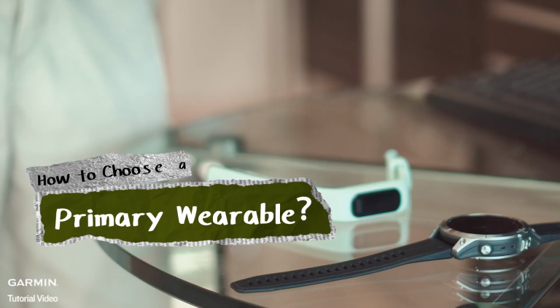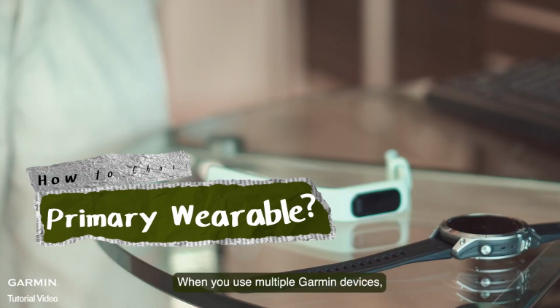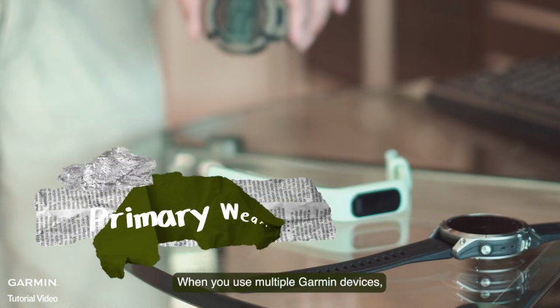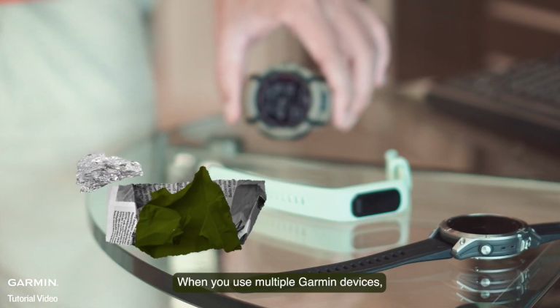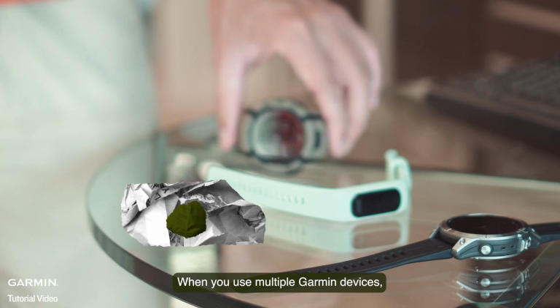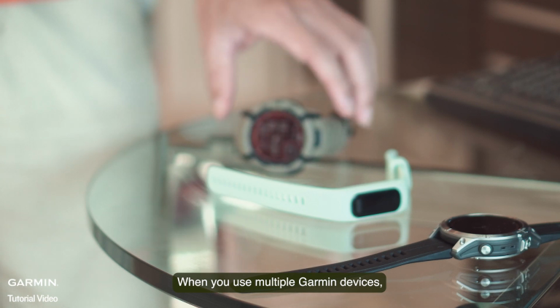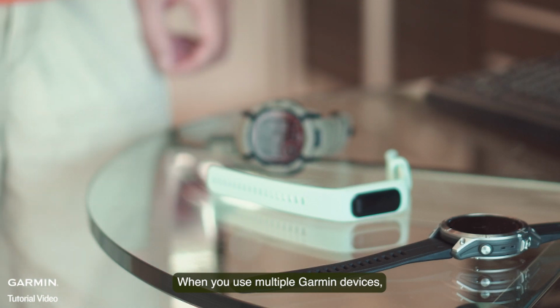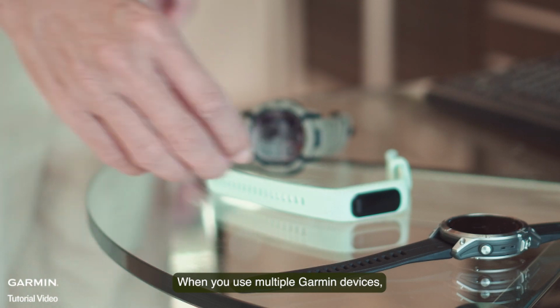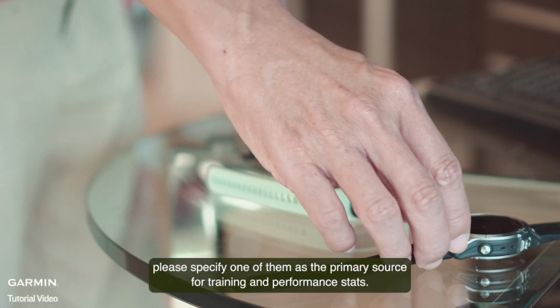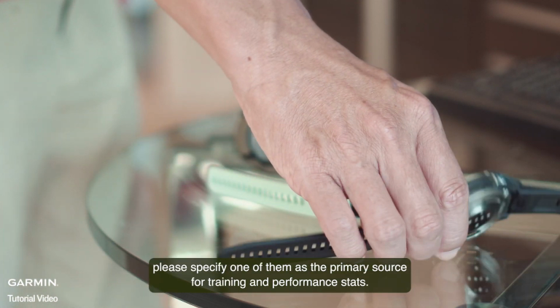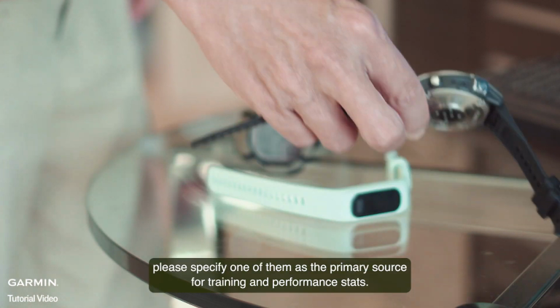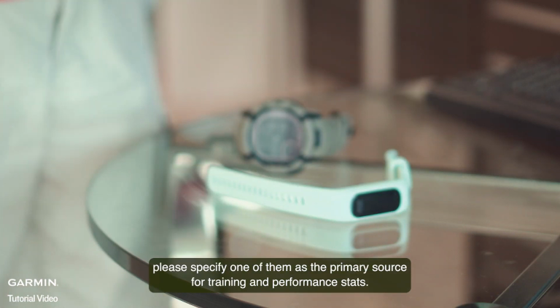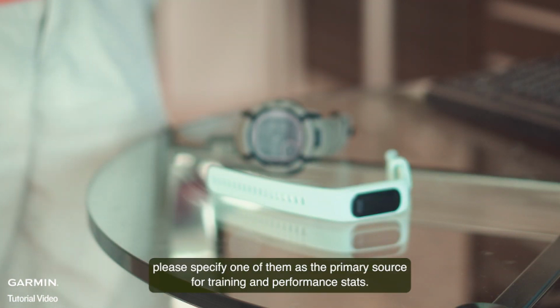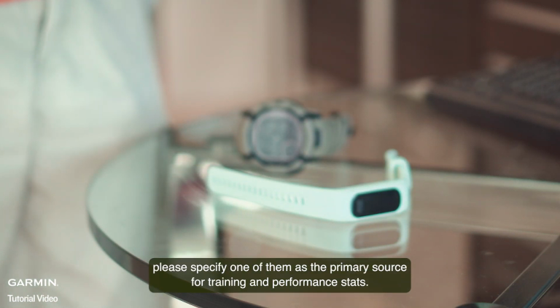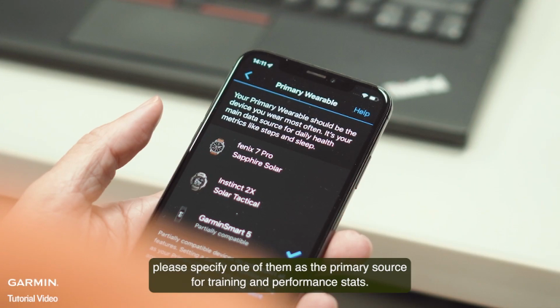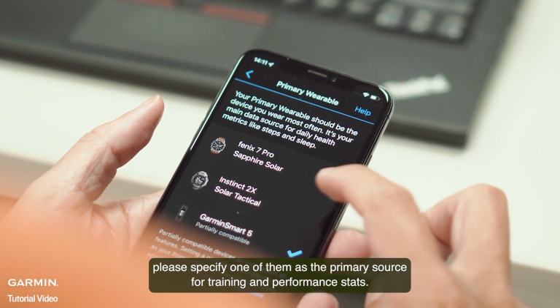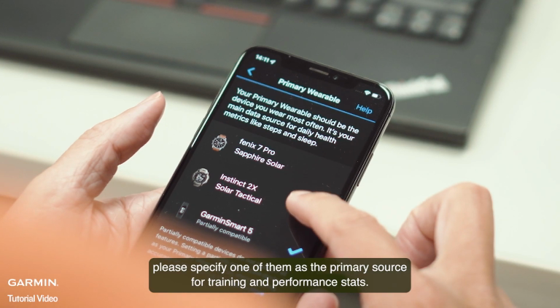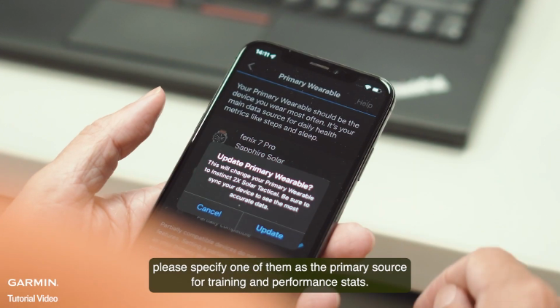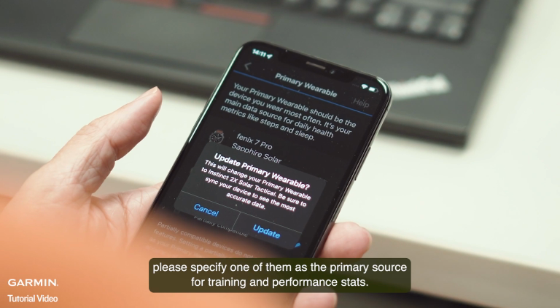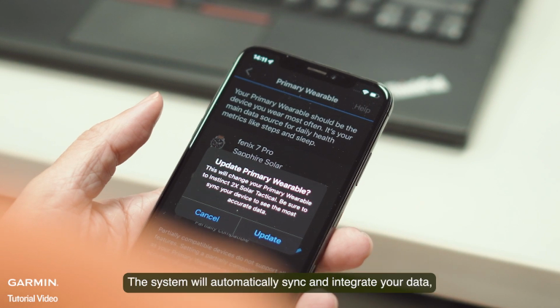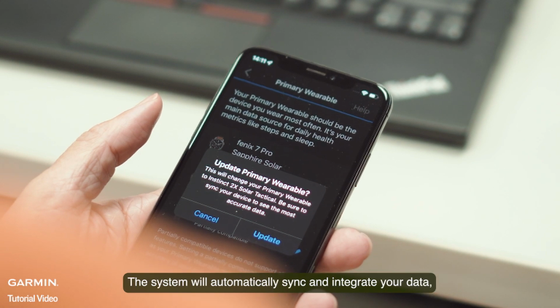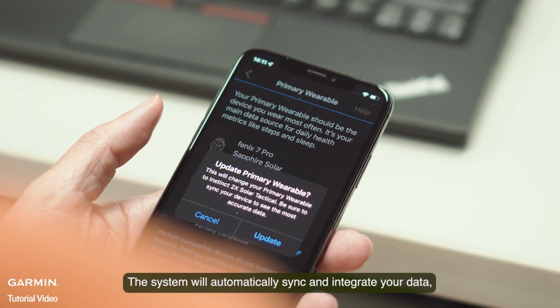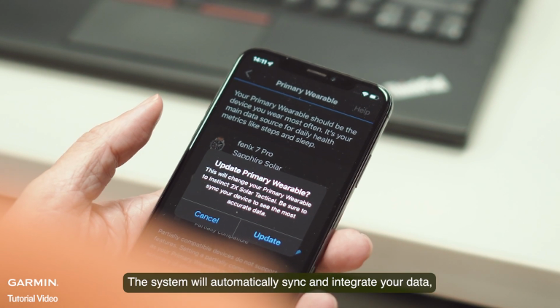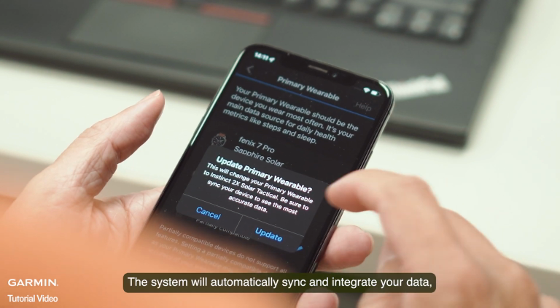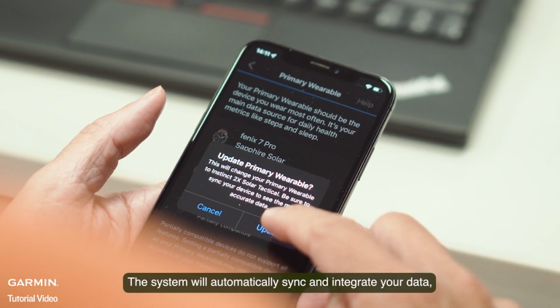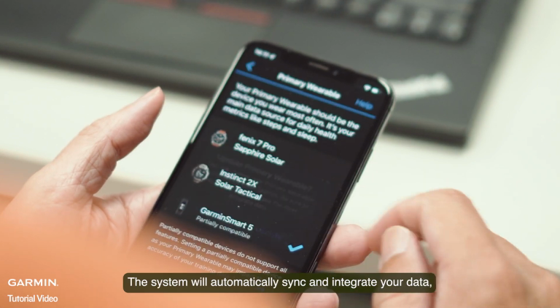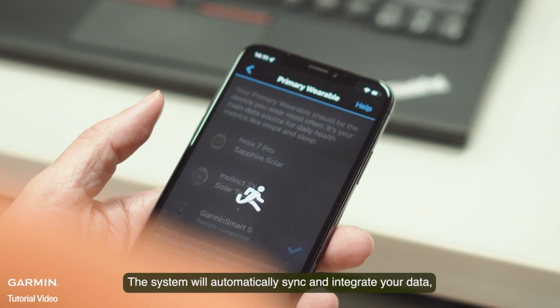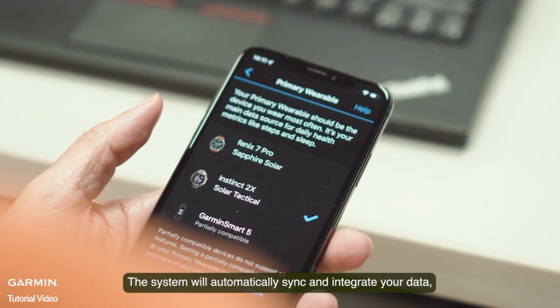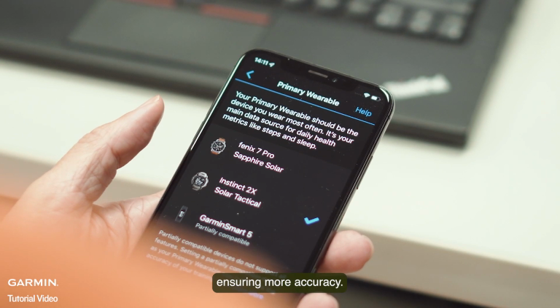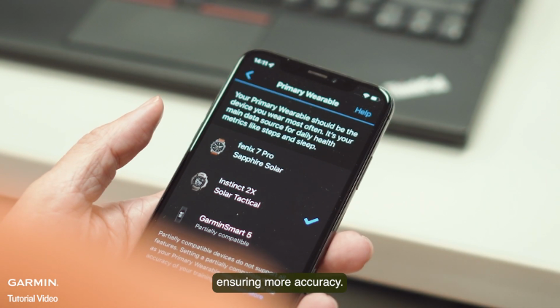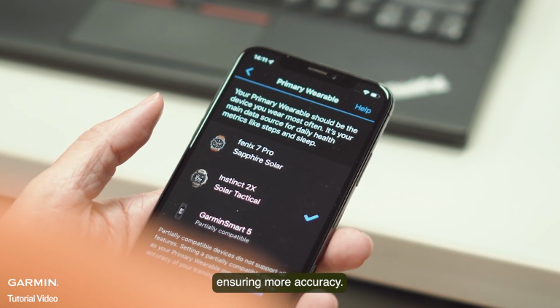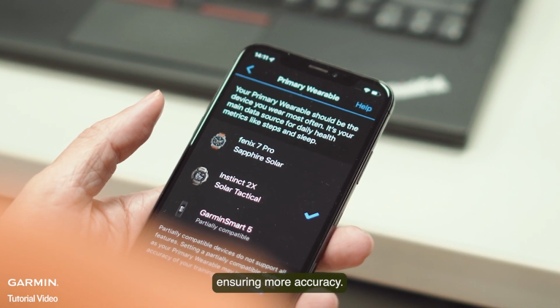When you use multiple Garmin devices, please specify one of them as the primary source for training and performance stats. The system will automatically sync and integrate your data, ensuring more accuracy.